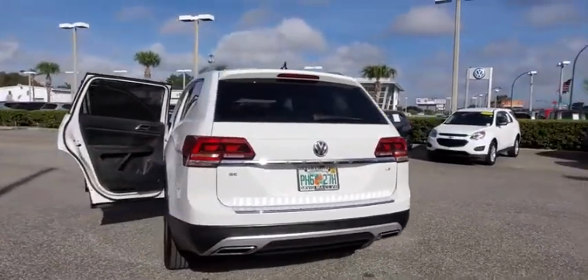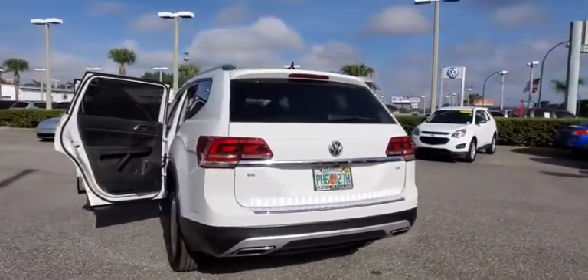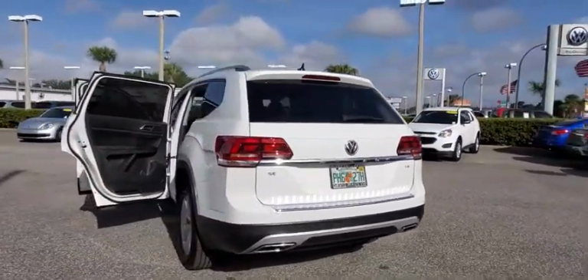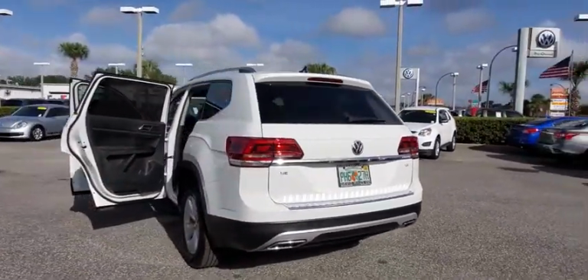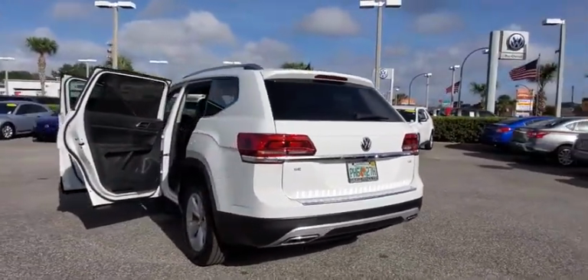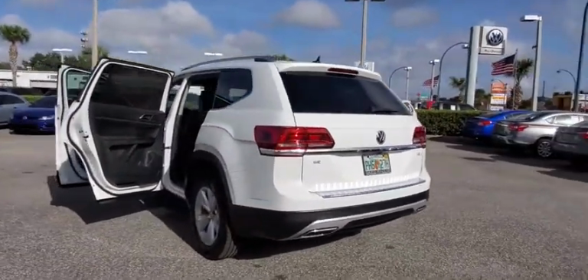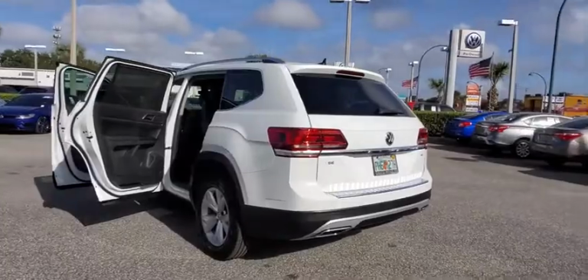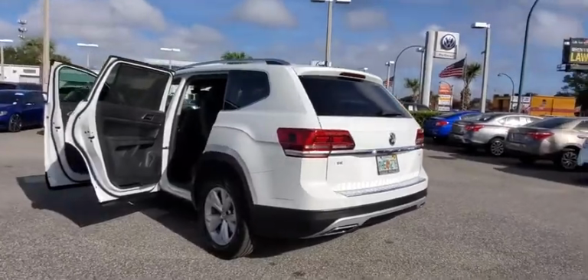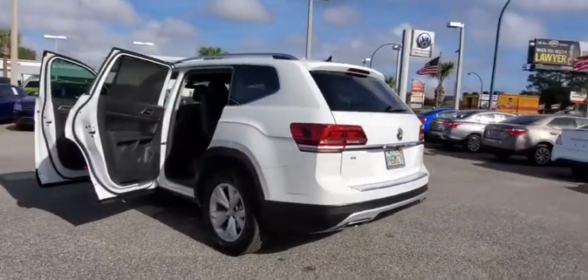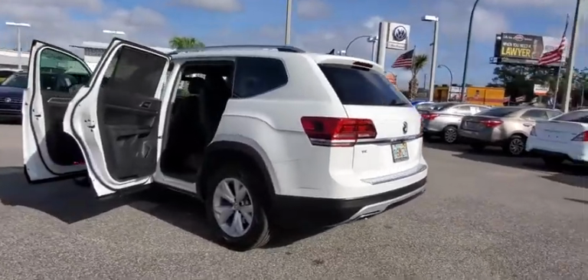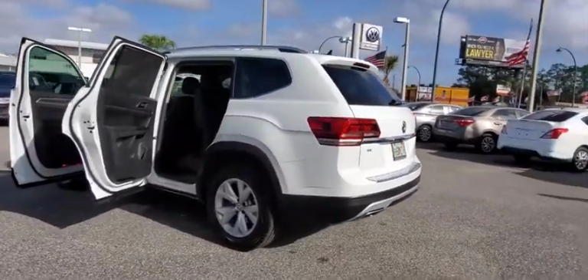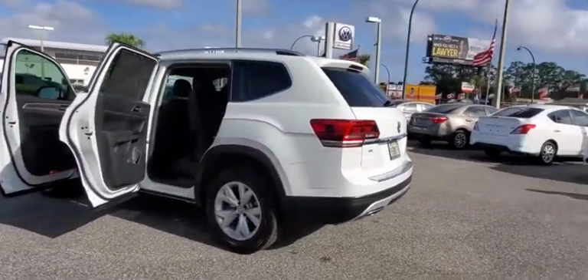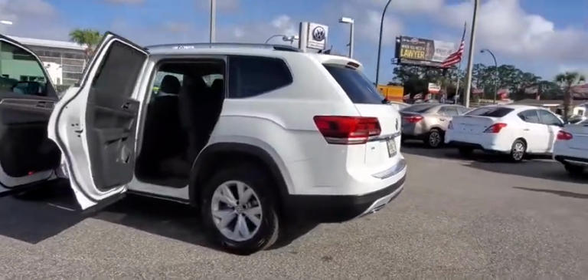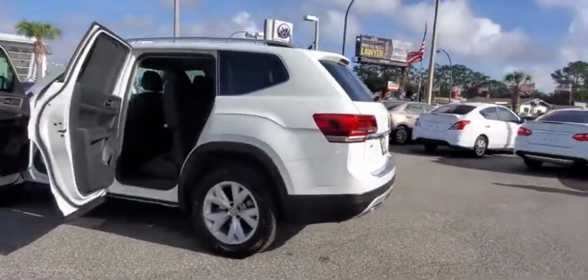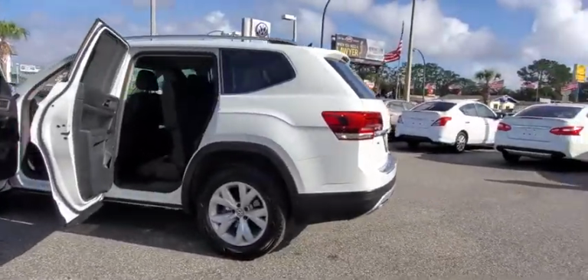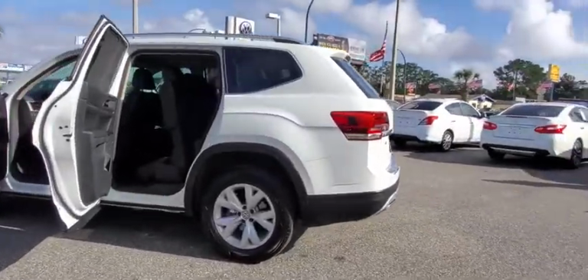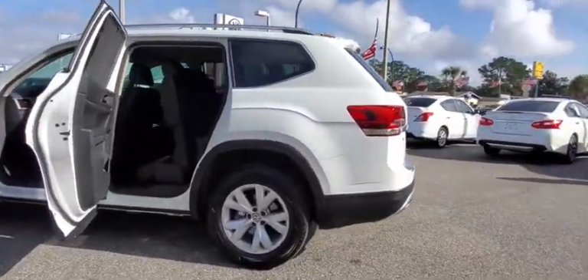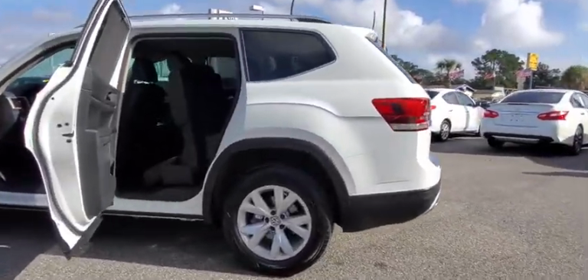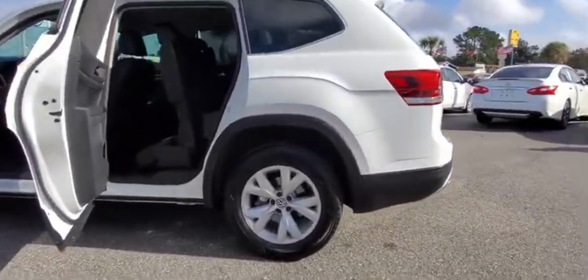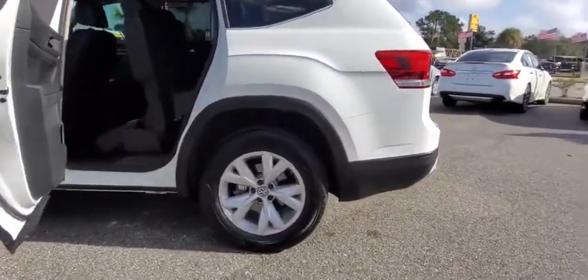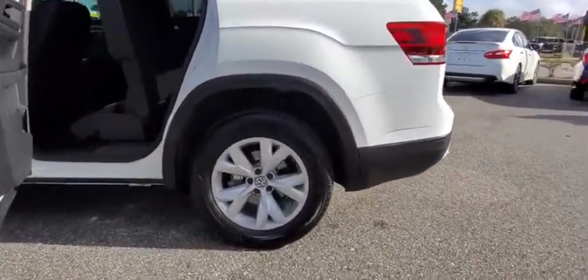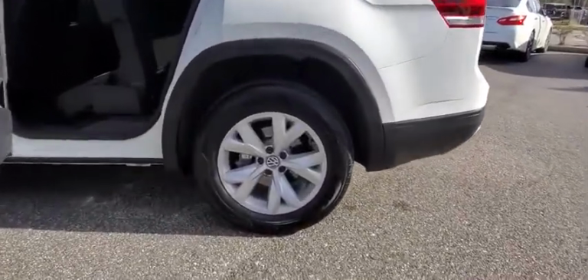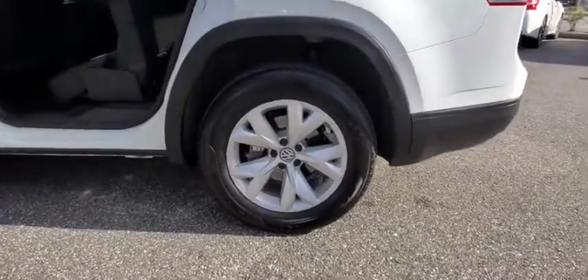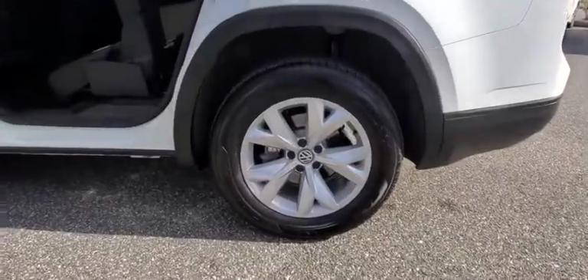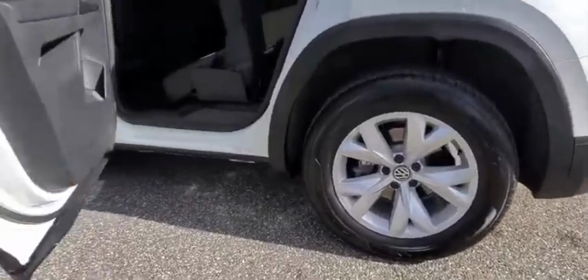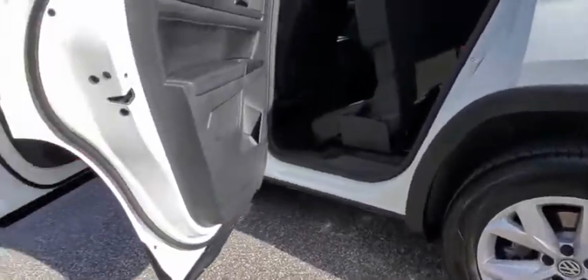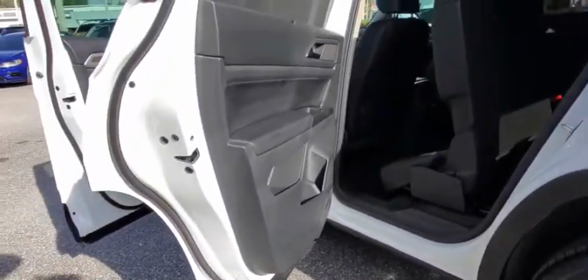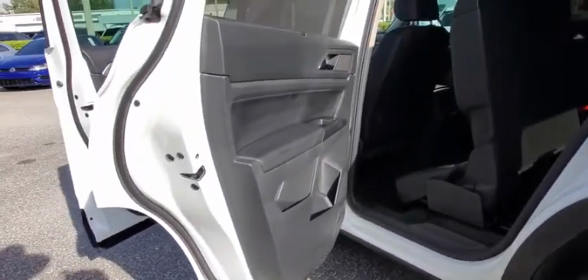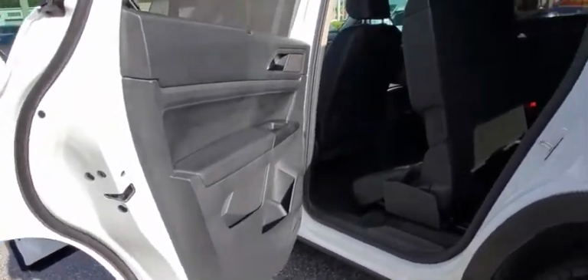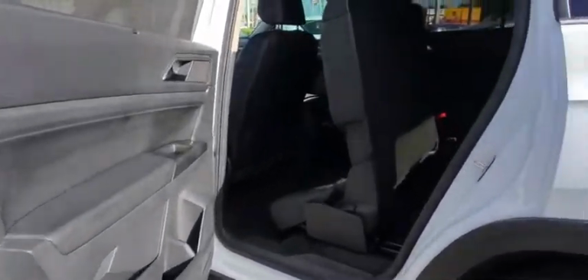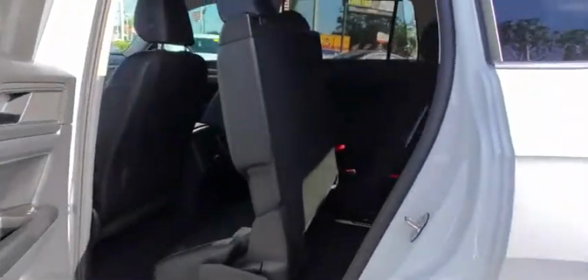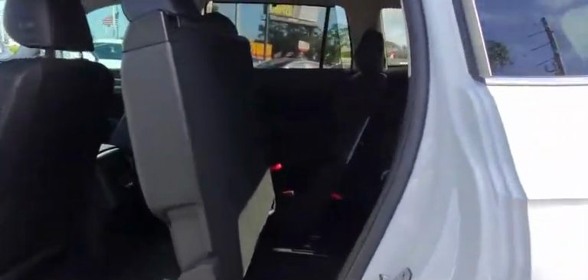Here are some of this vehicle's great options: remote start, keyless entry, traction control, power liftgate, Bluetooth, dual airbags, one owner, alloy wheels, power steering.